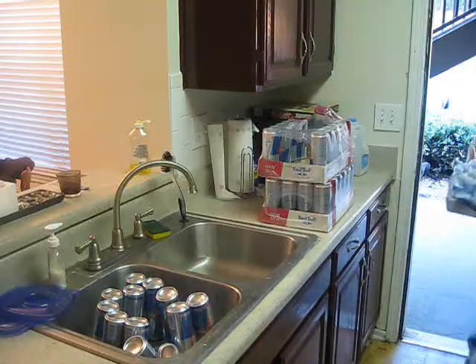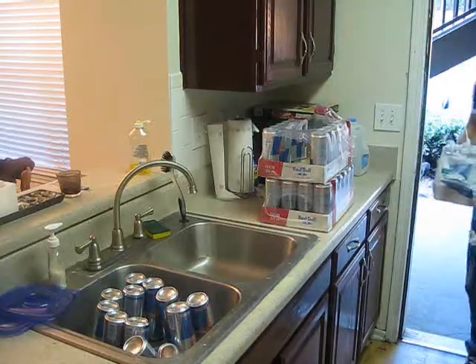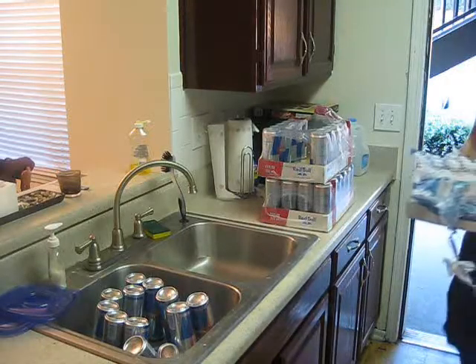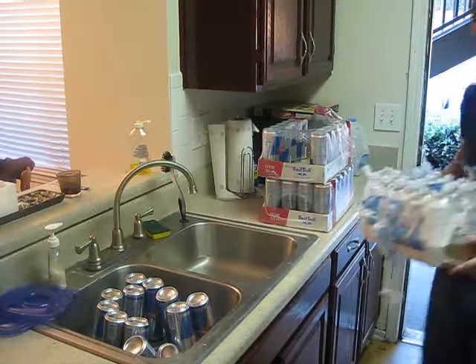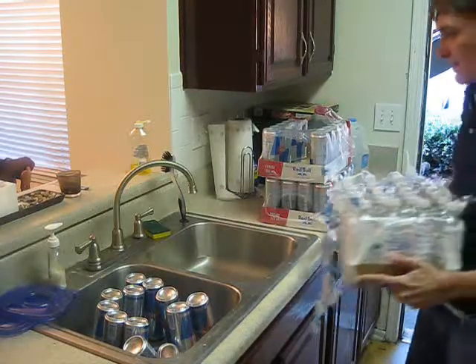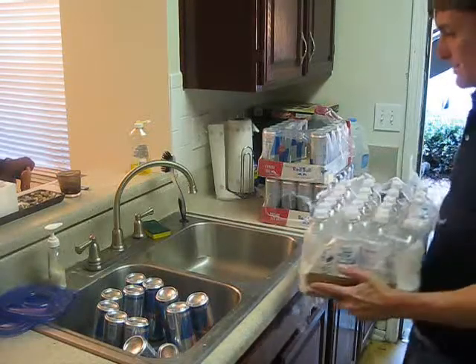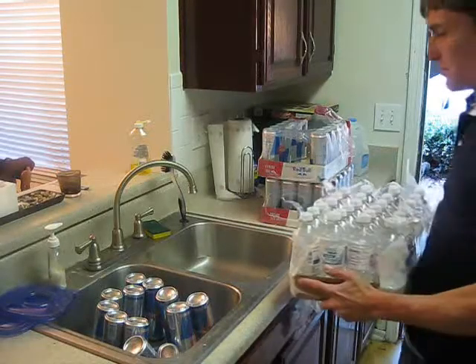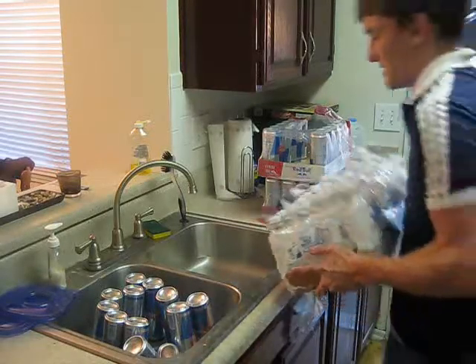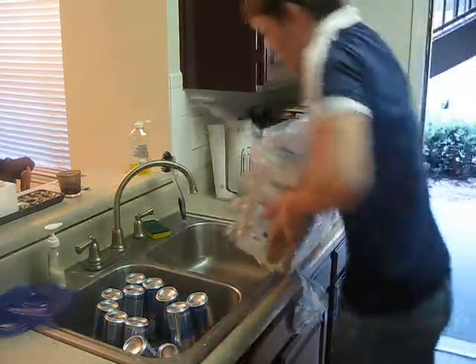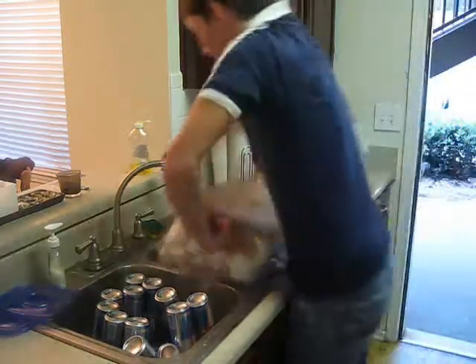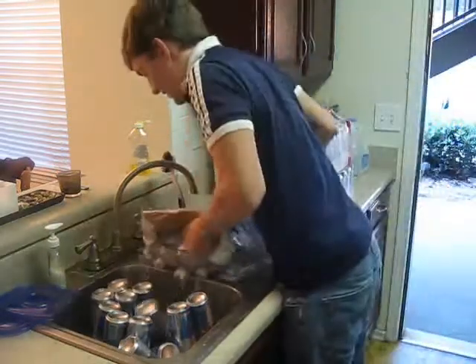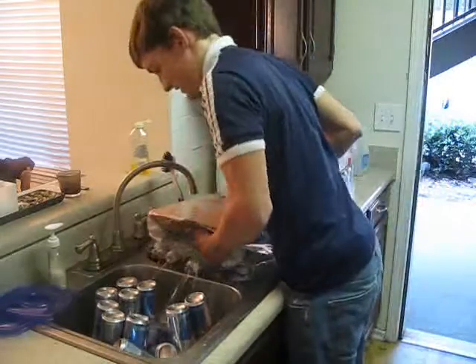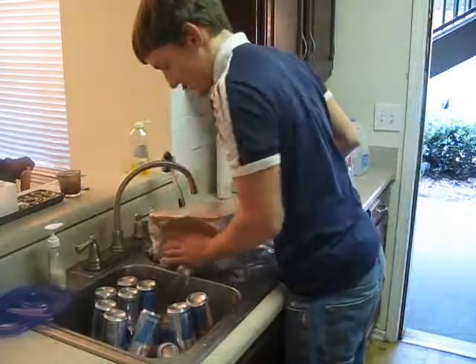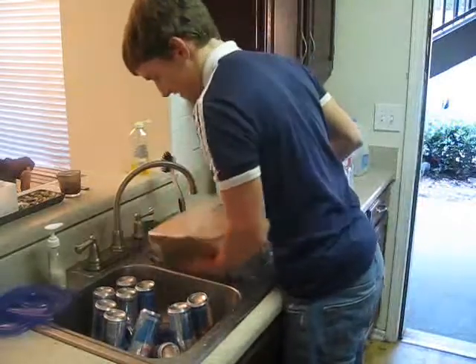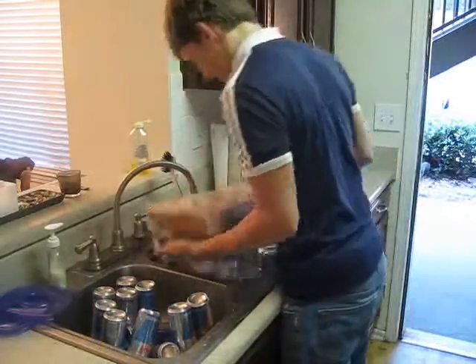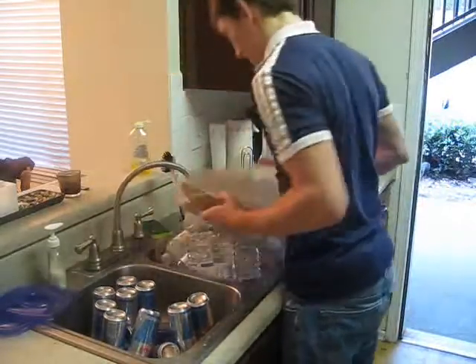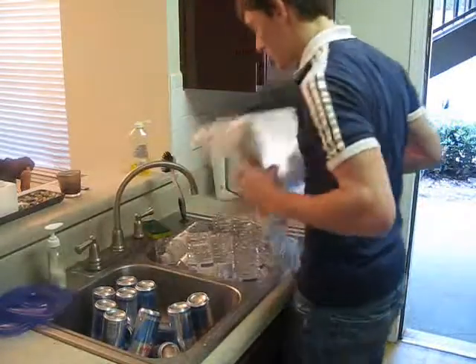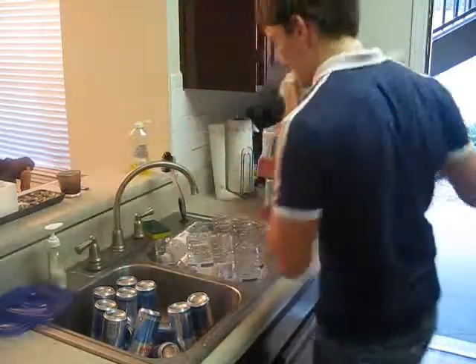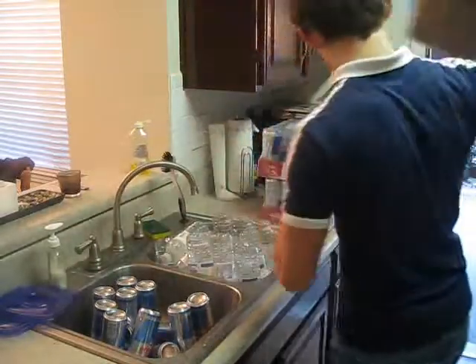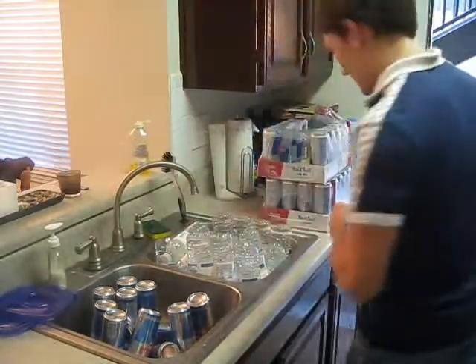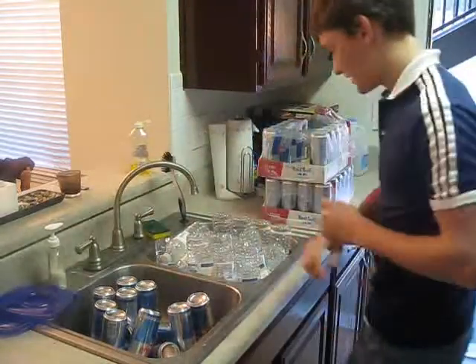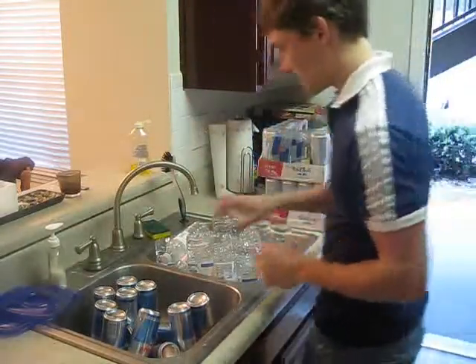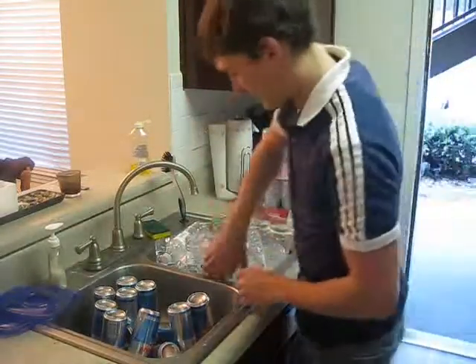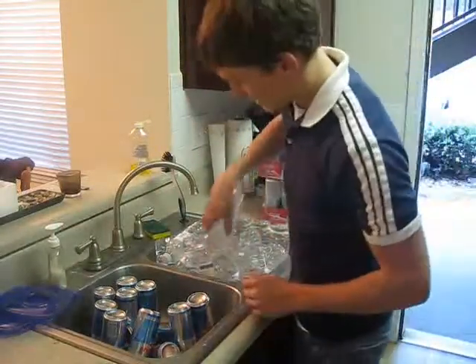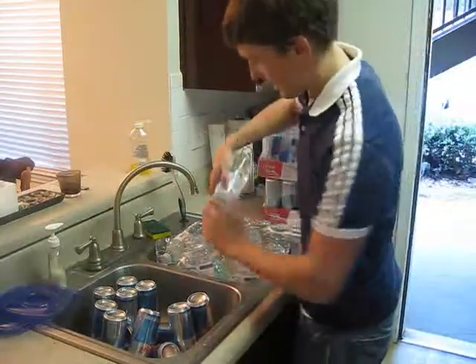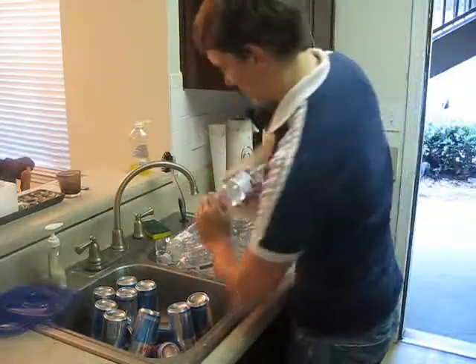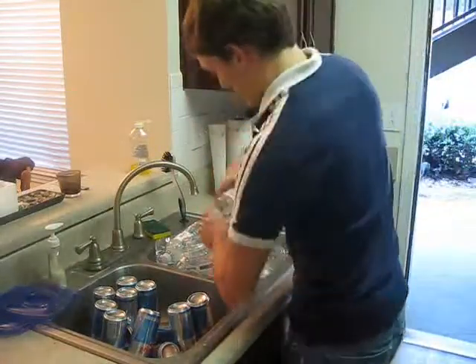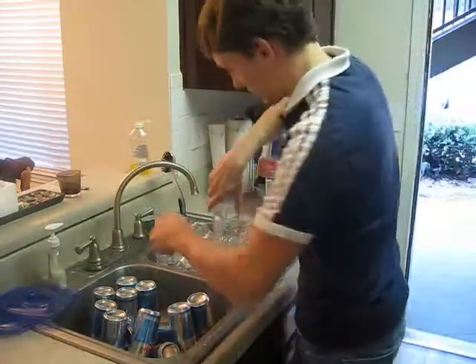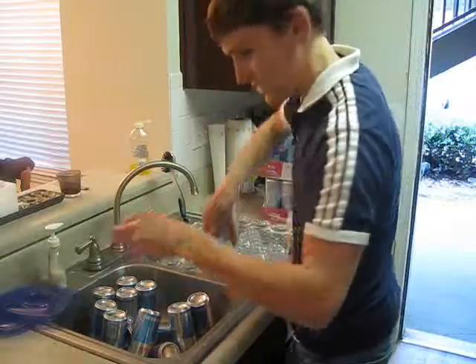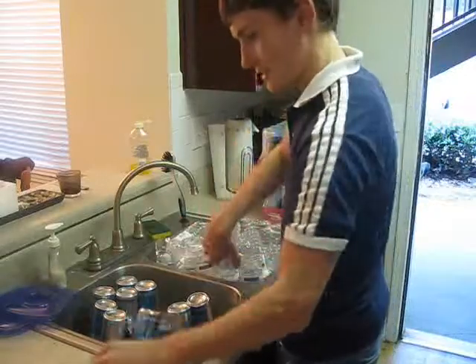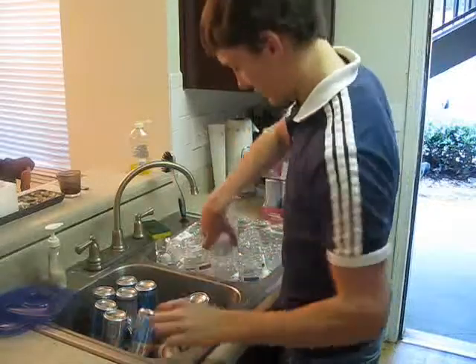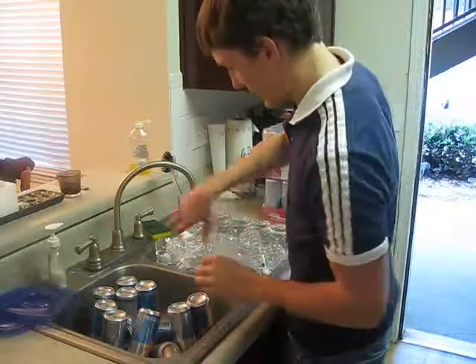So then just carry it in and dump it in the sink. Grab it, twist it, set it.